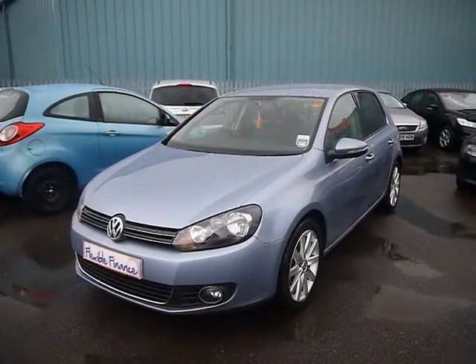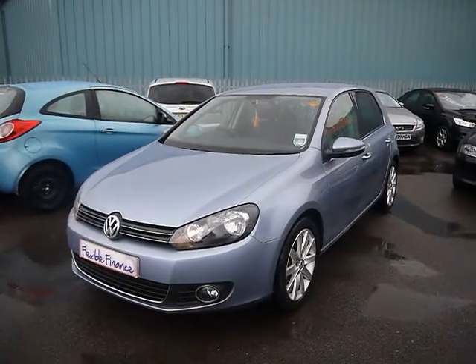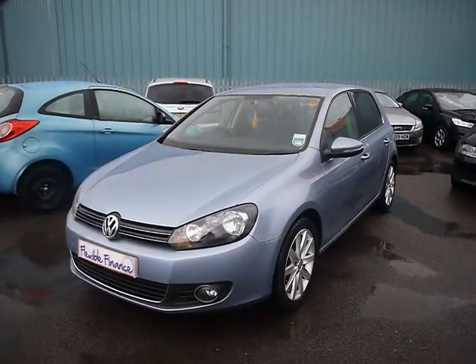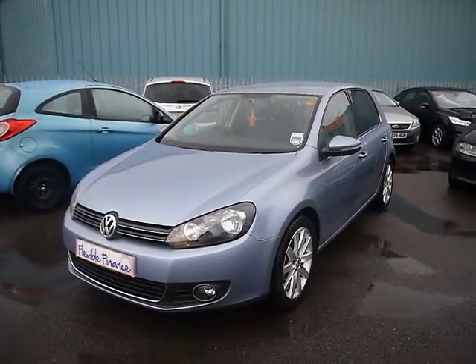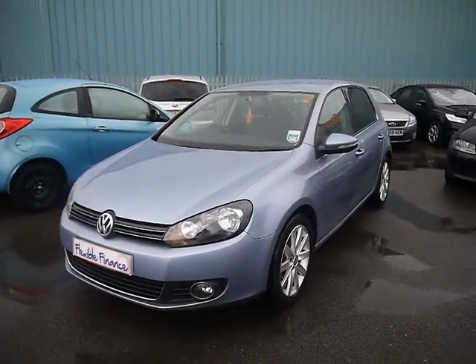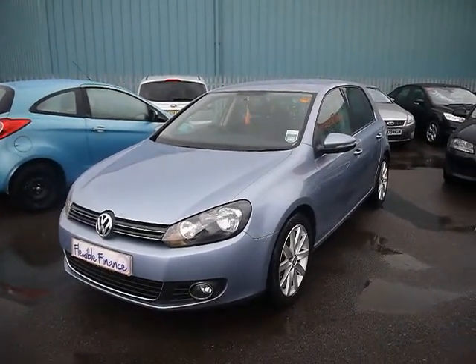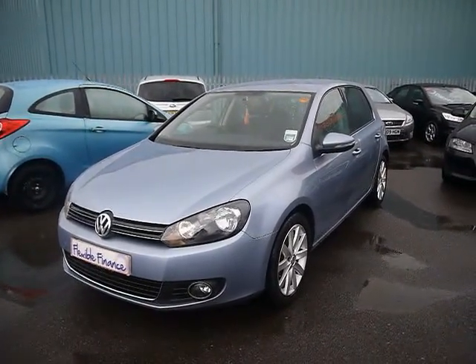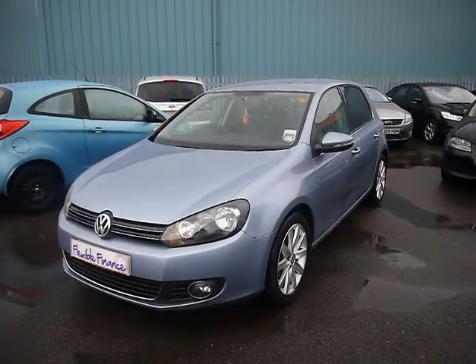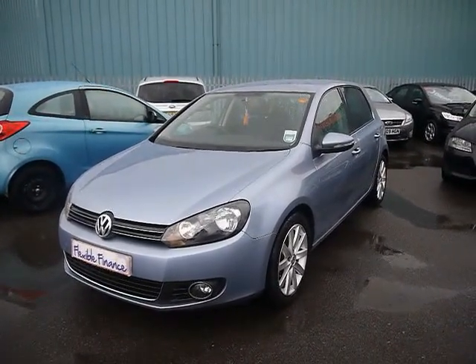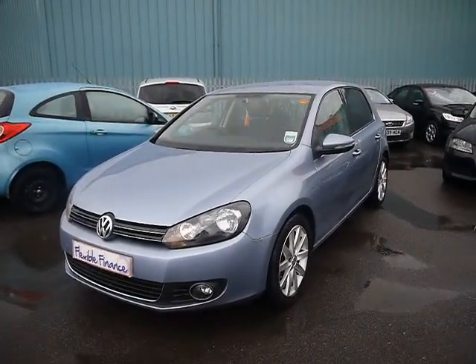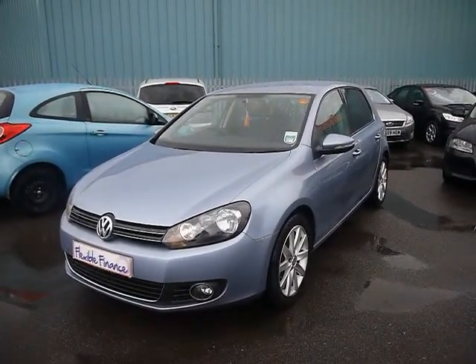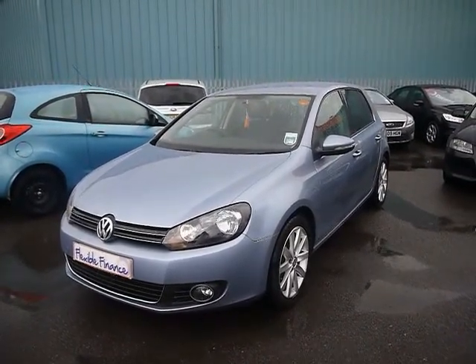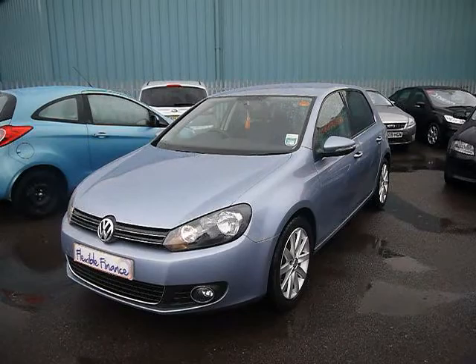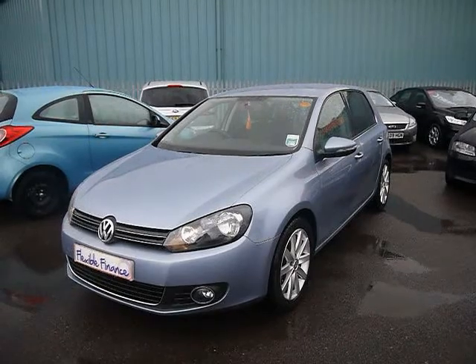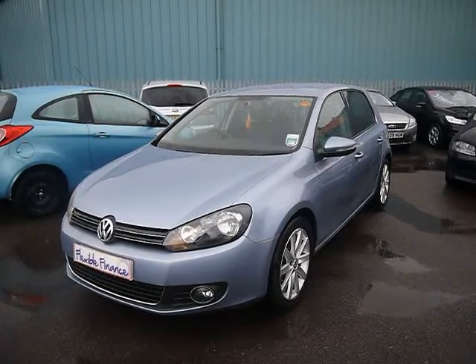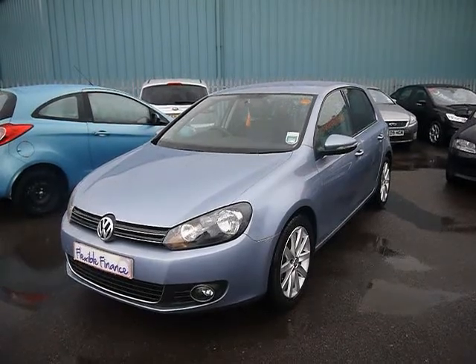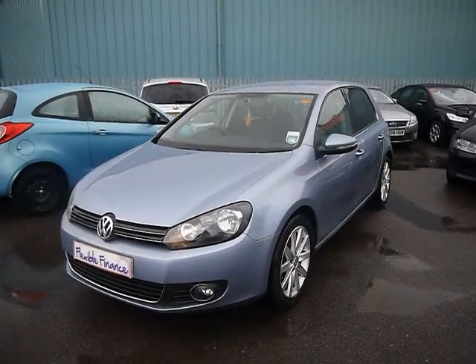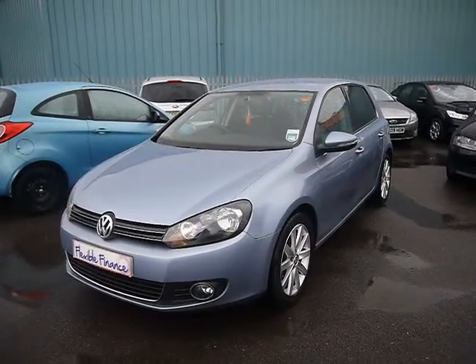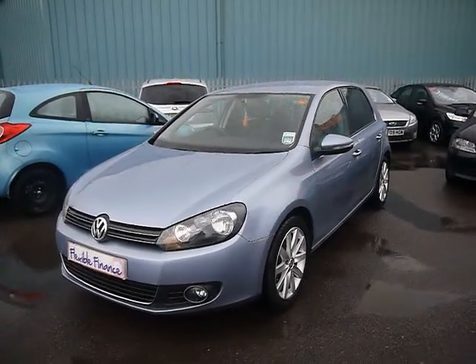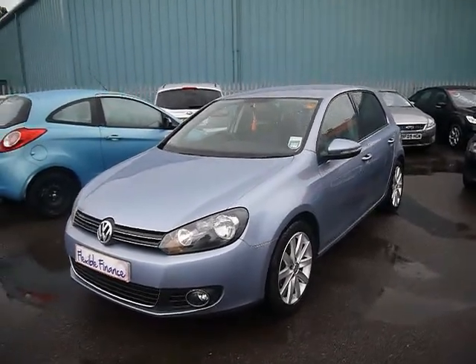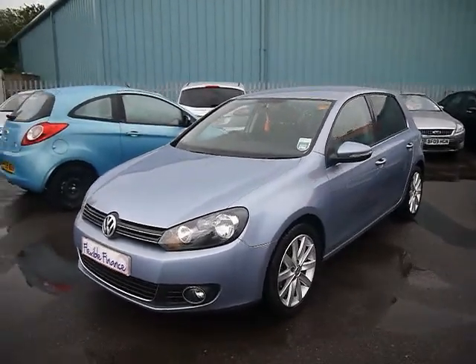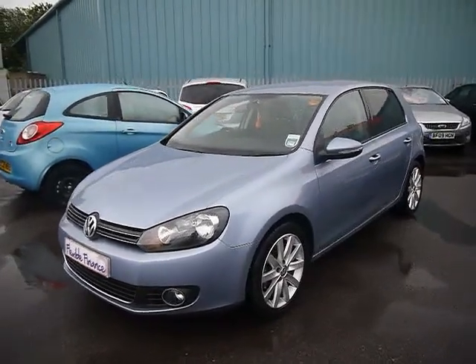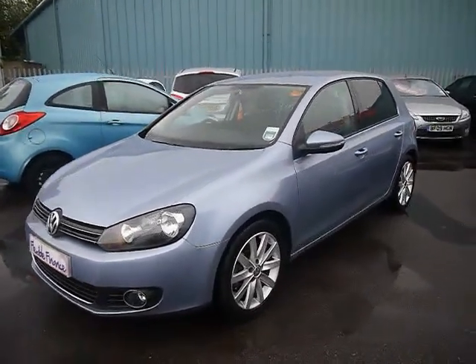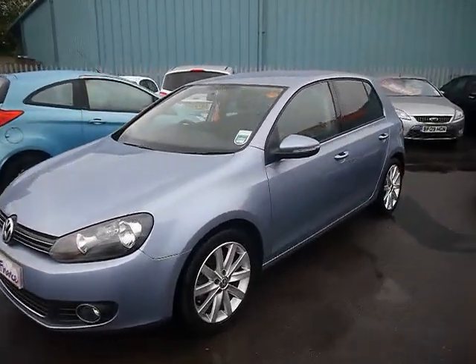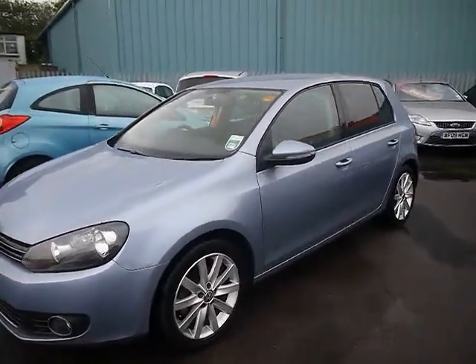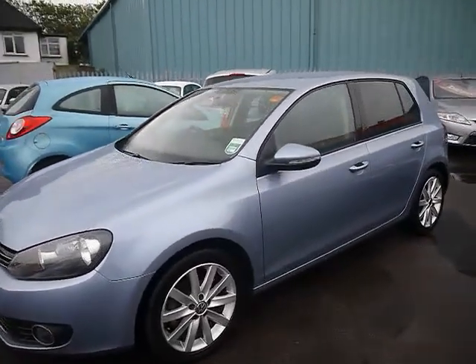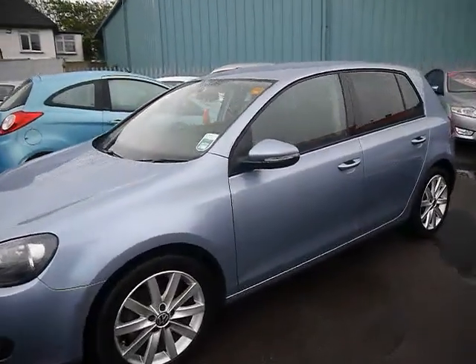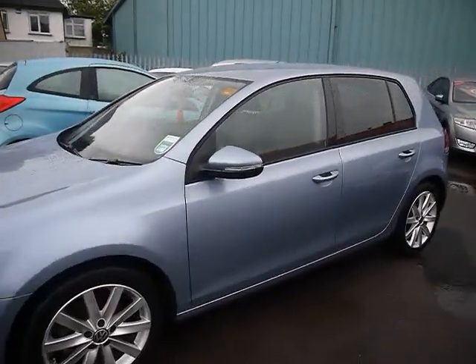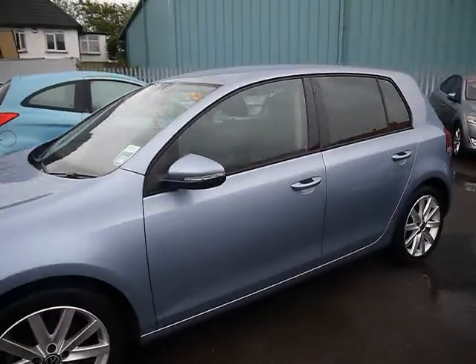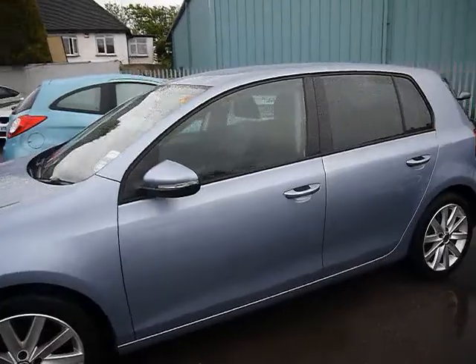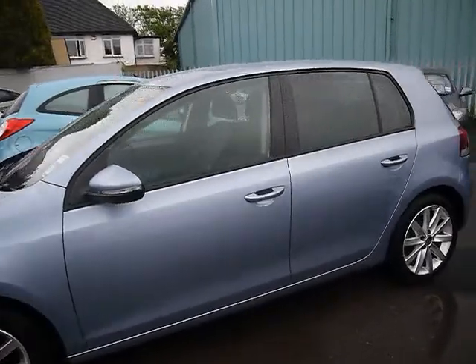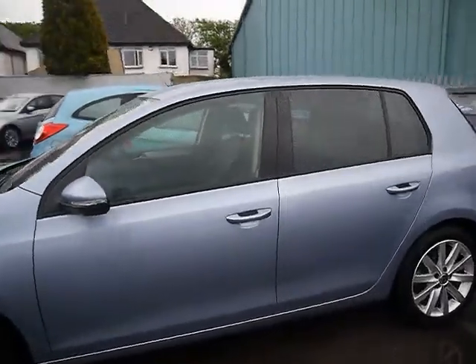Welcome to Imperial Cars. We have a VW Golf 2L TDI GT on a 61 plate. We're going to take you for a brief tour around the car to highlight some features and to give you a good idea of the condition as well.